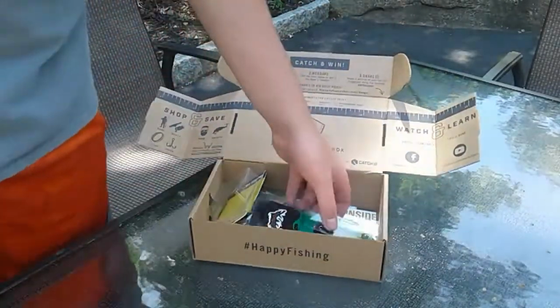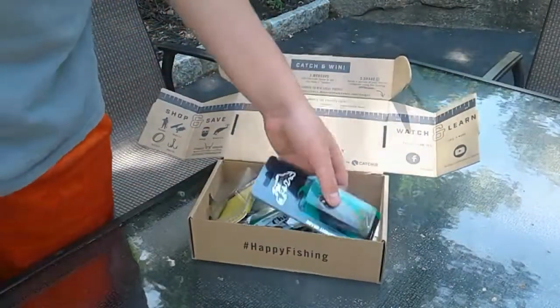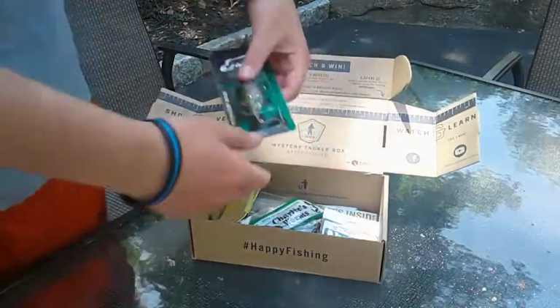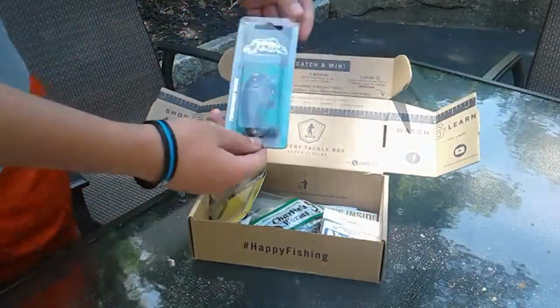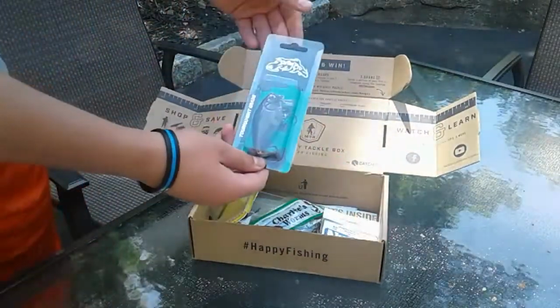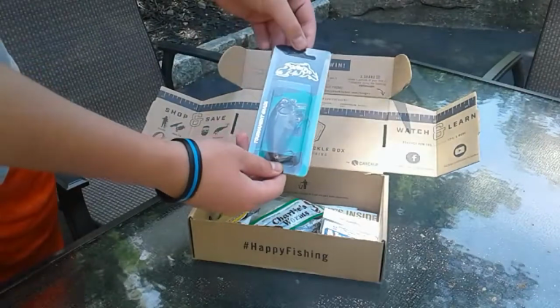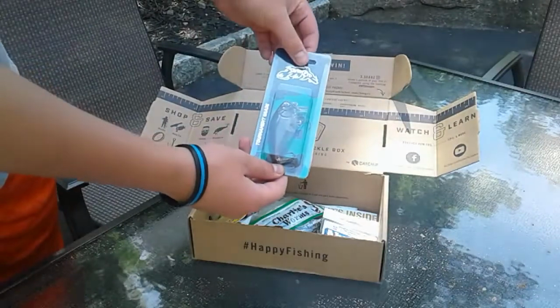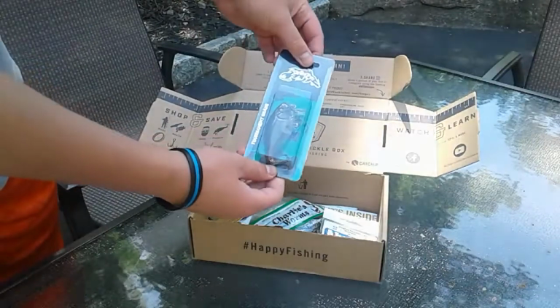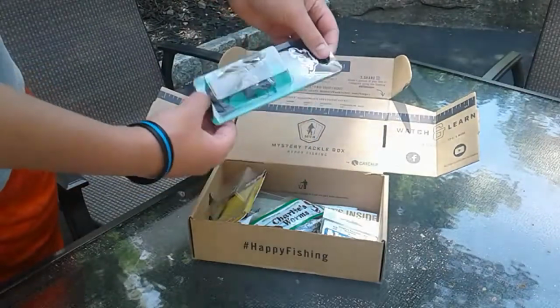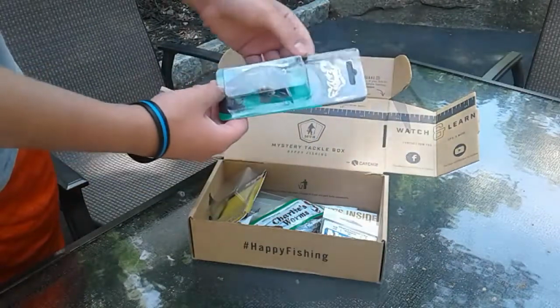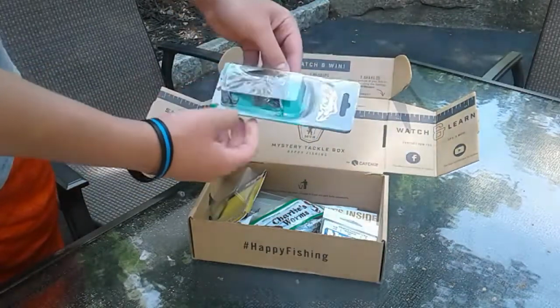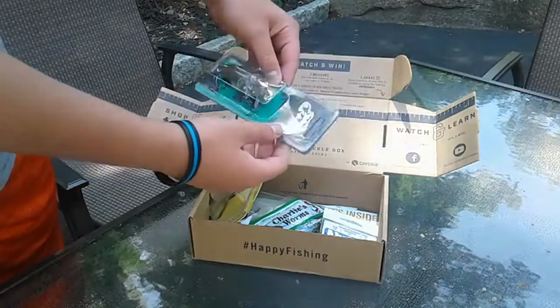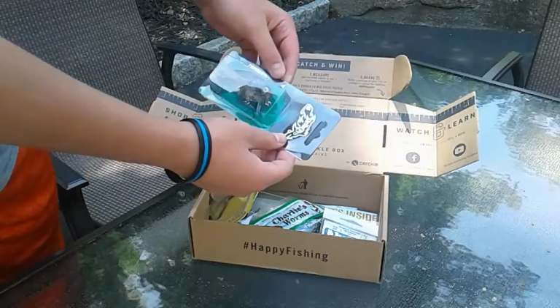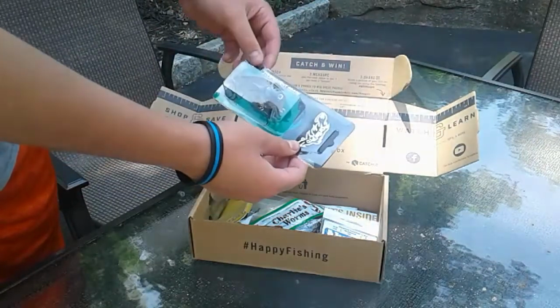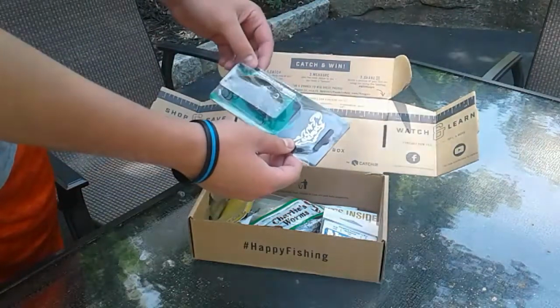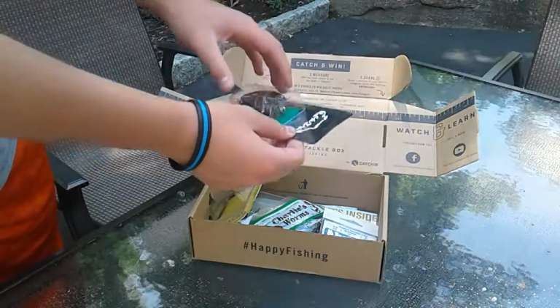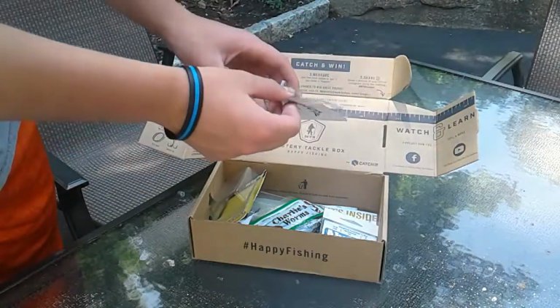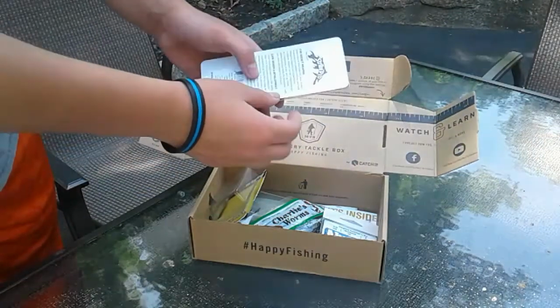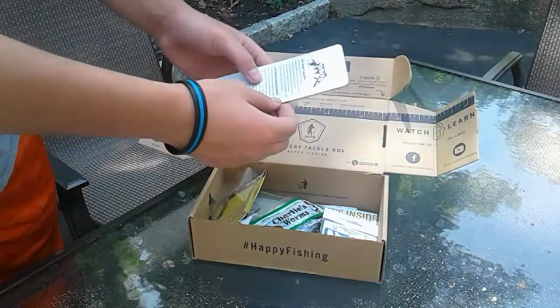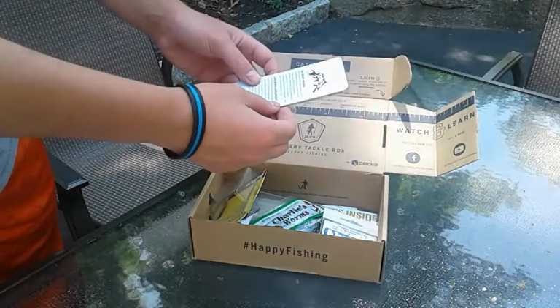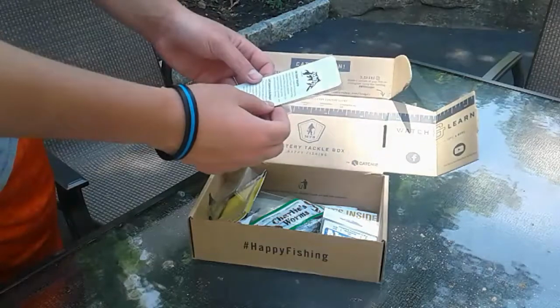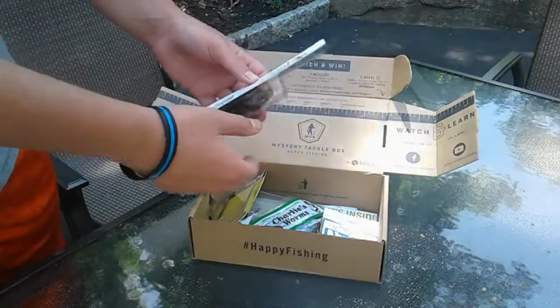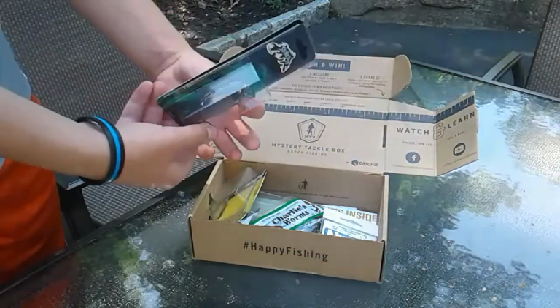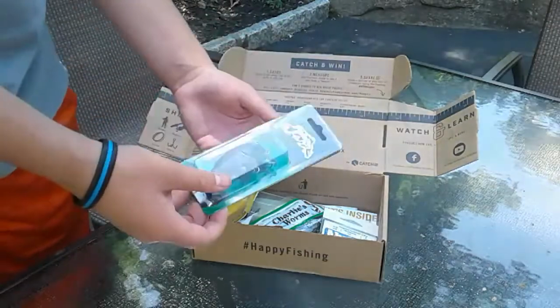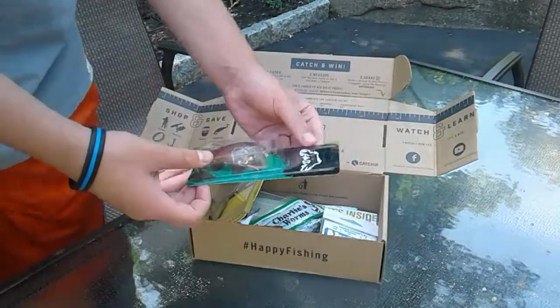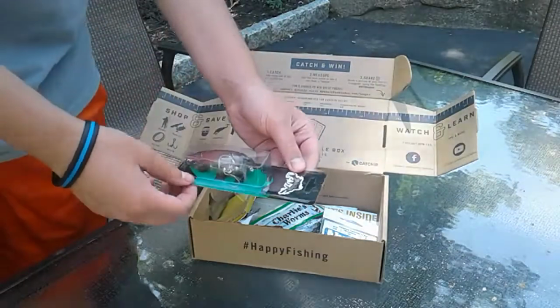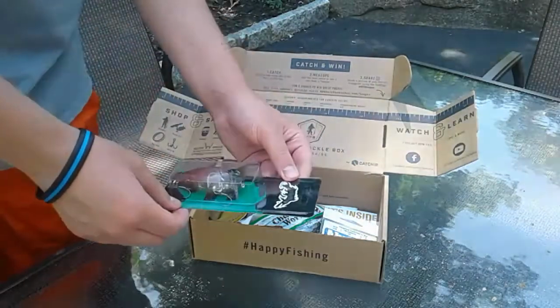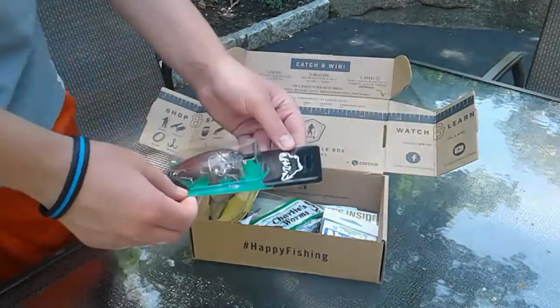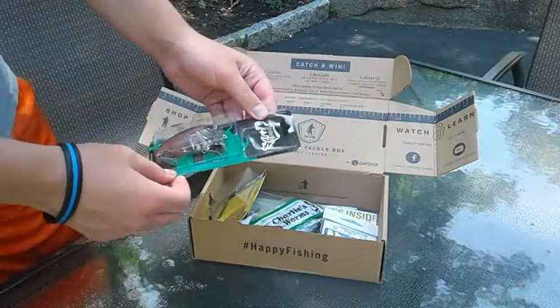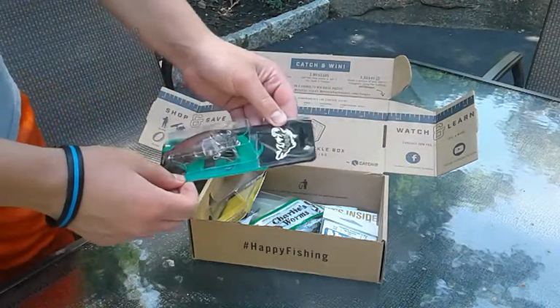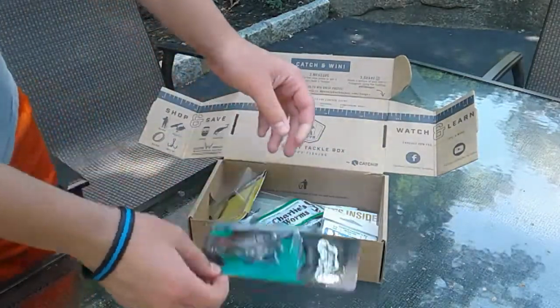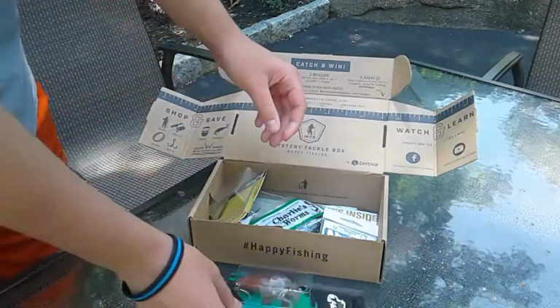First of all, we got the Strike Pro Sparrow. I believe it's a topwater bait — it creates a wake, and fish are going to come up through the weeds and nail that.